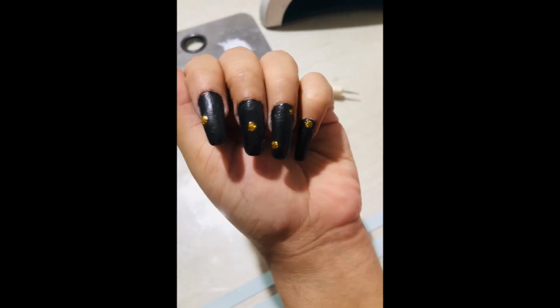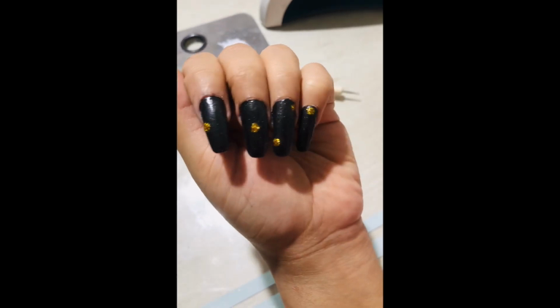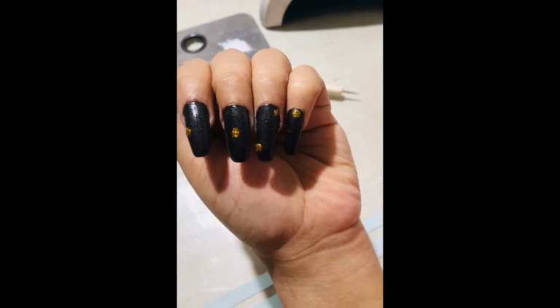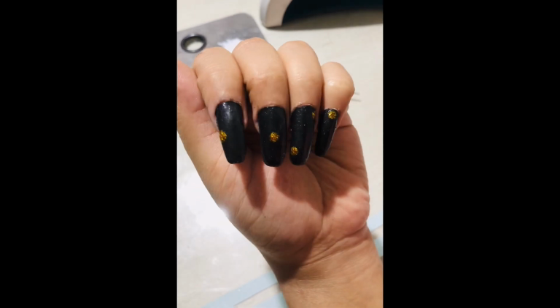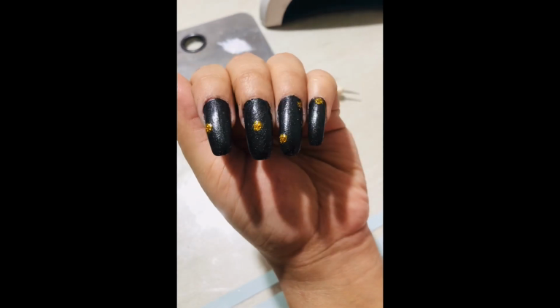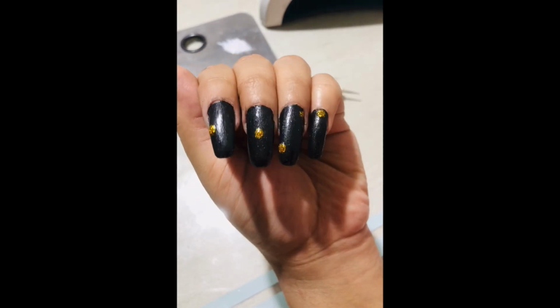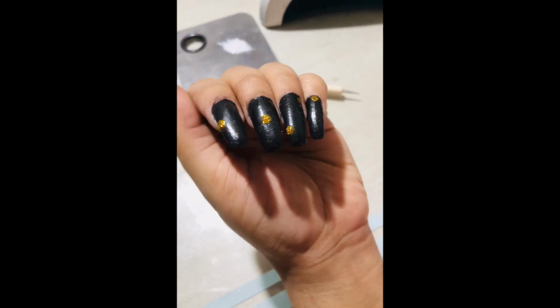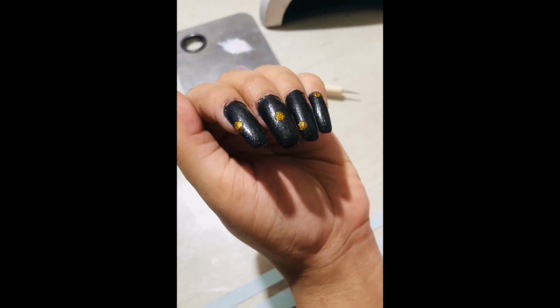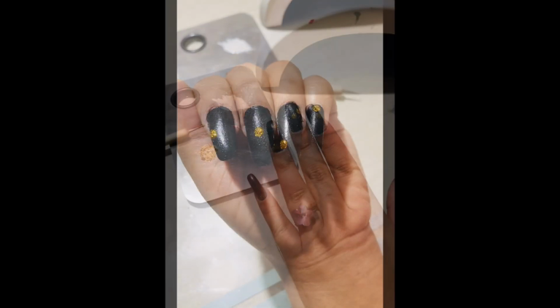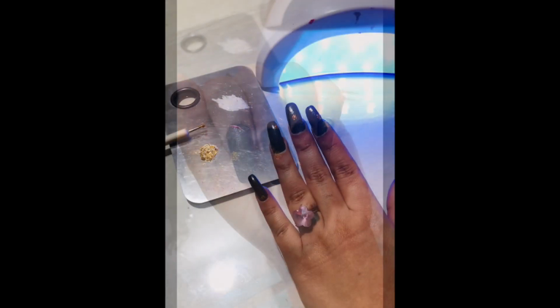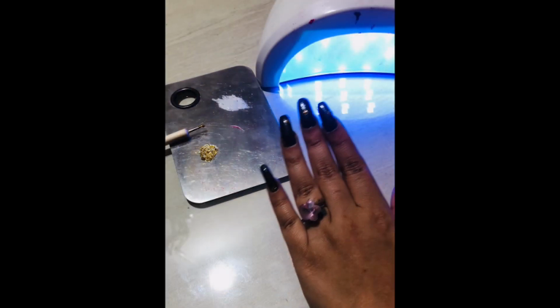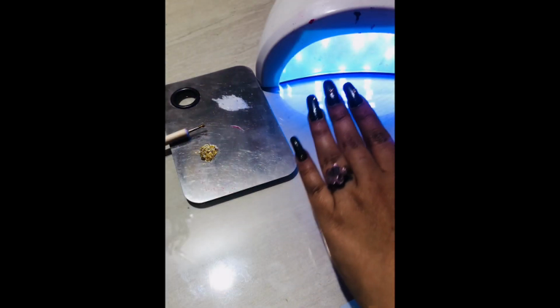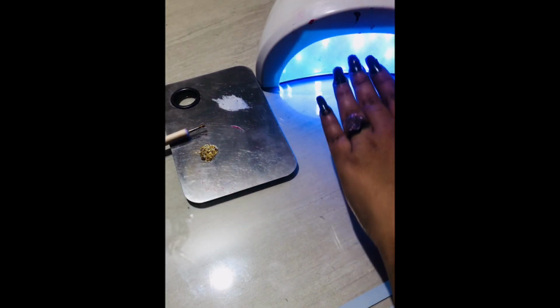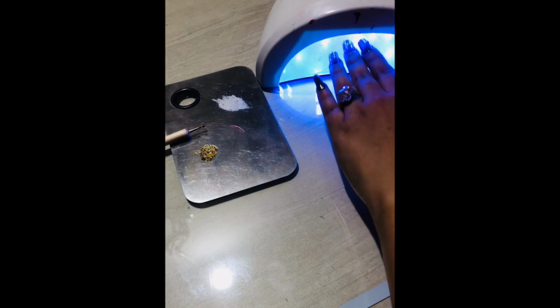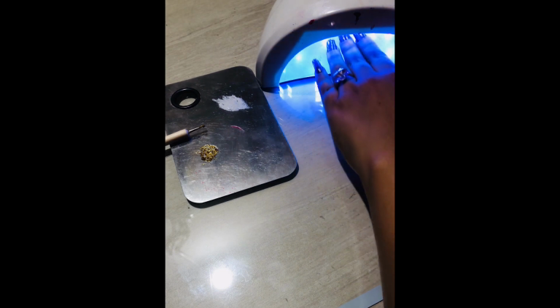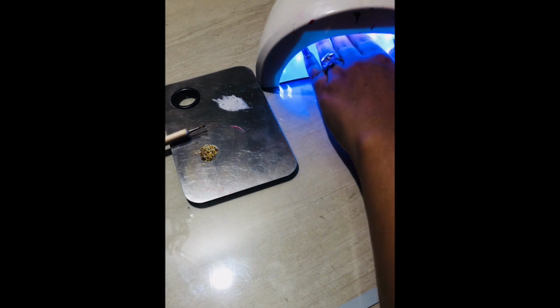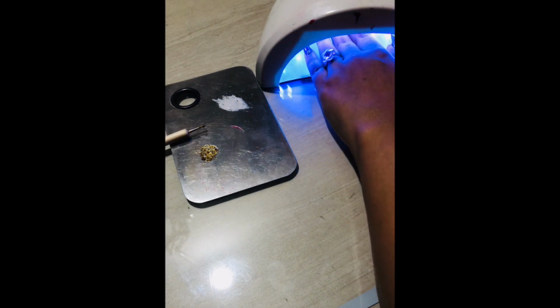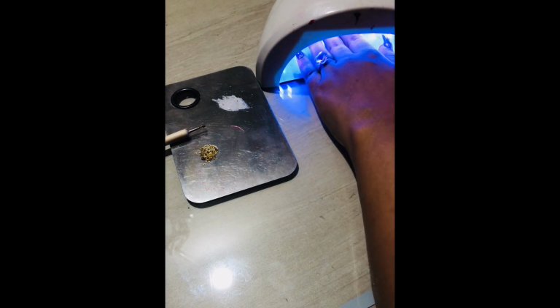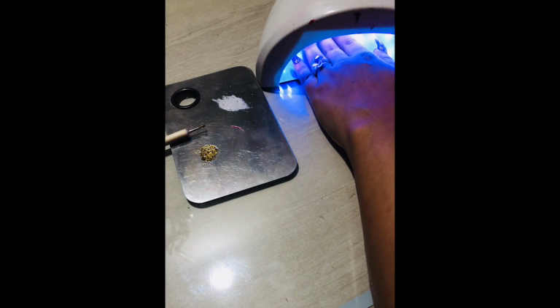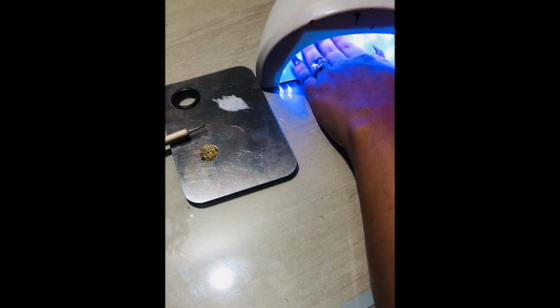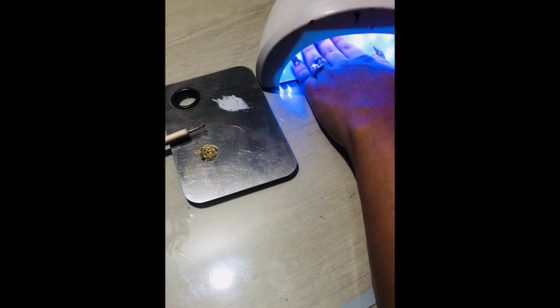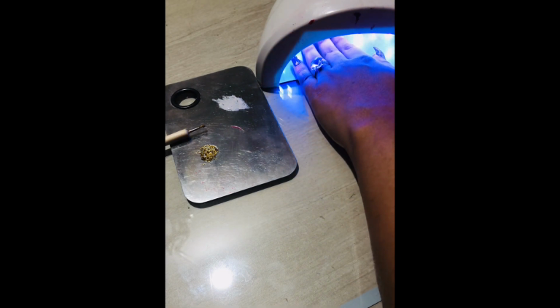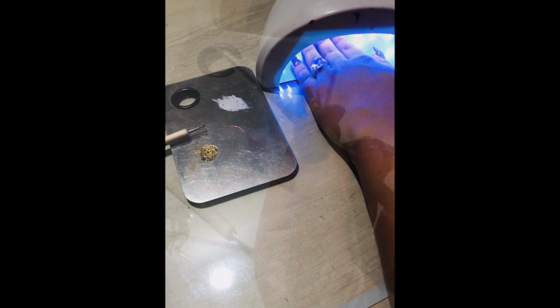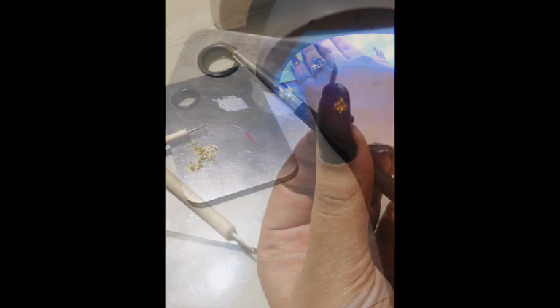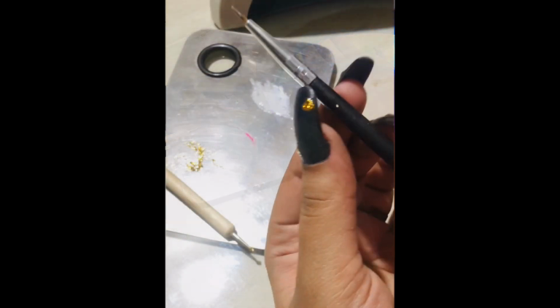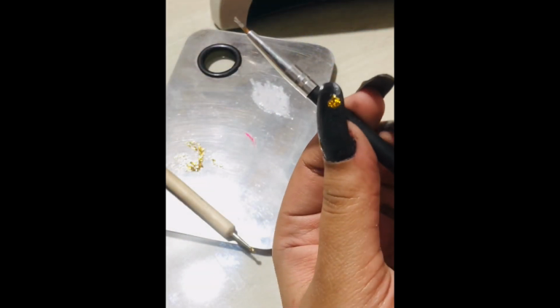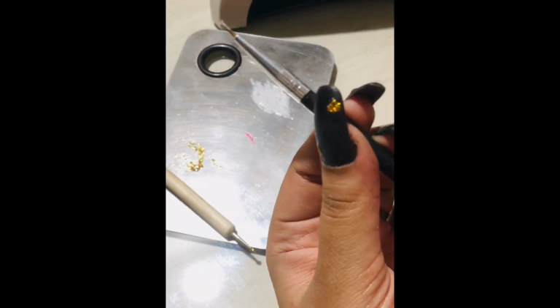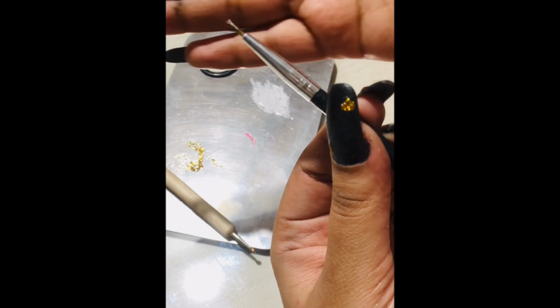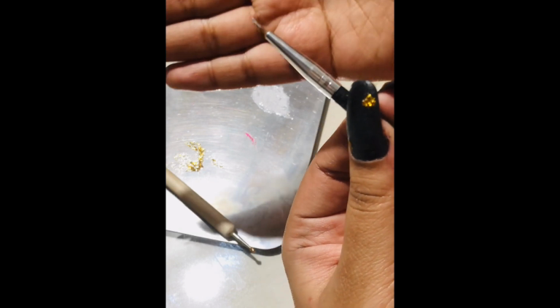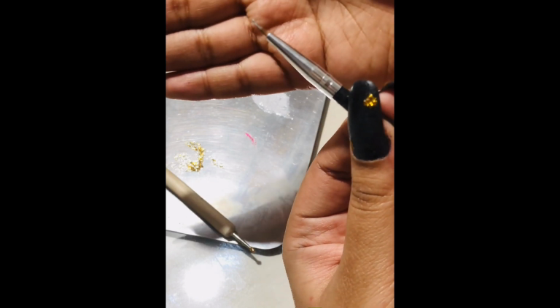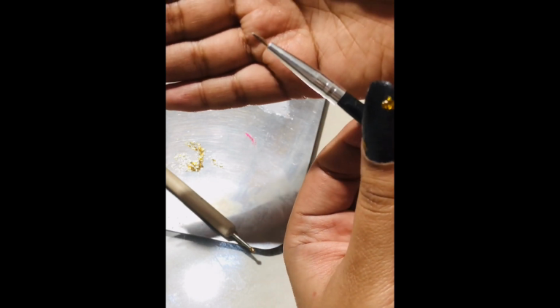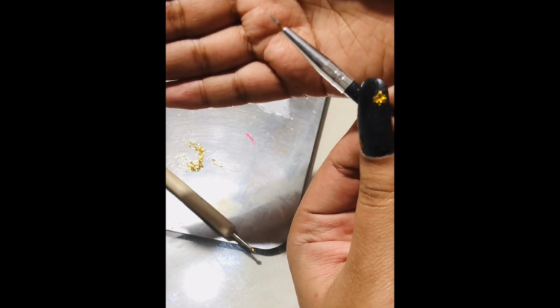I have finished making the dots and this is how it's looking now. I'm going to cure this for one minute. If you're using a normal nail paint, you can just wait for it to dry. Next, I'll need a fine brush to create the petals.